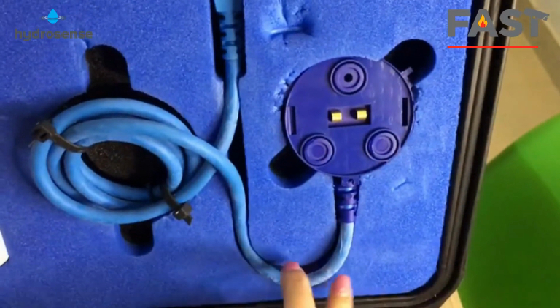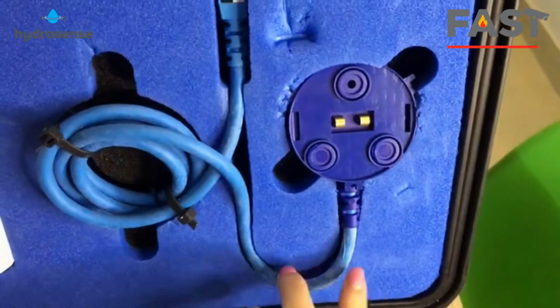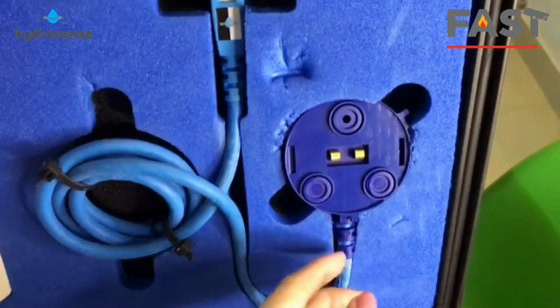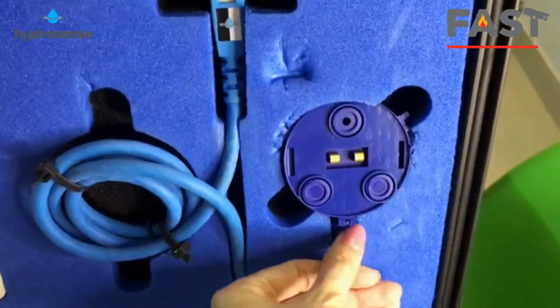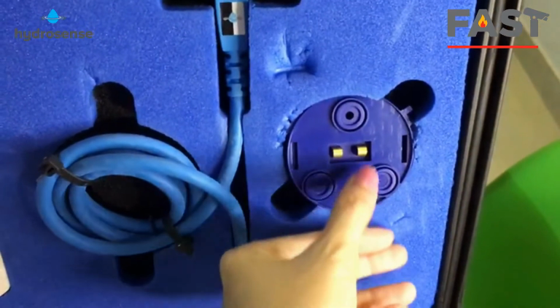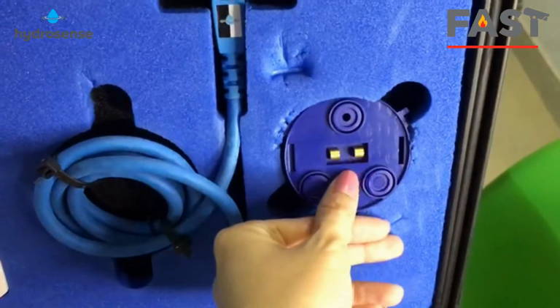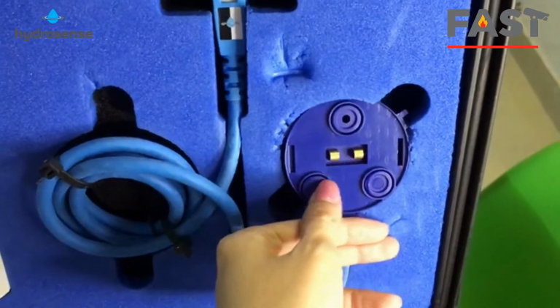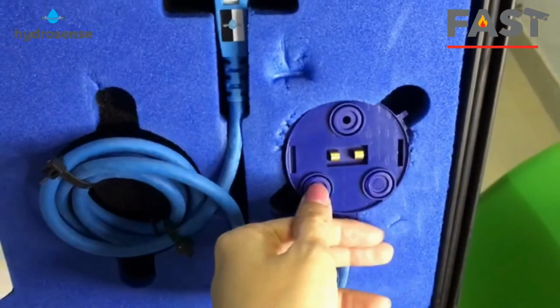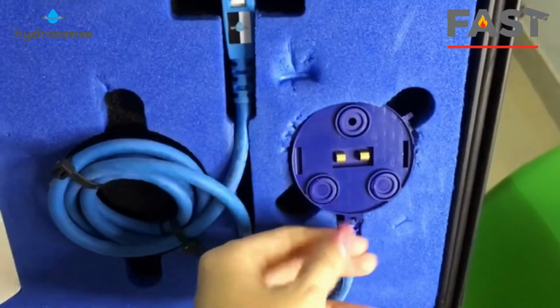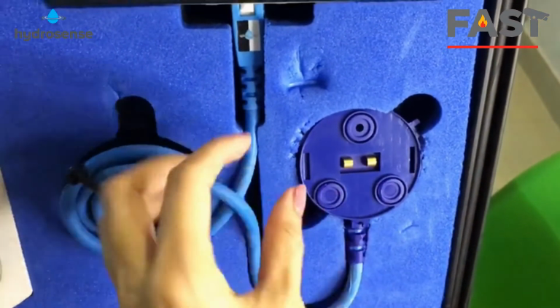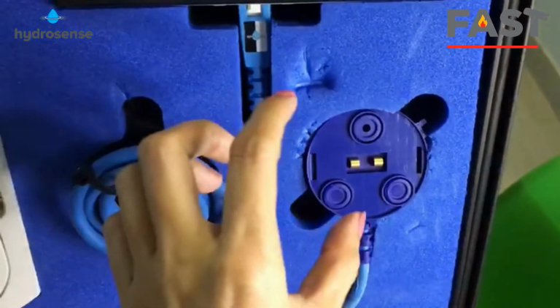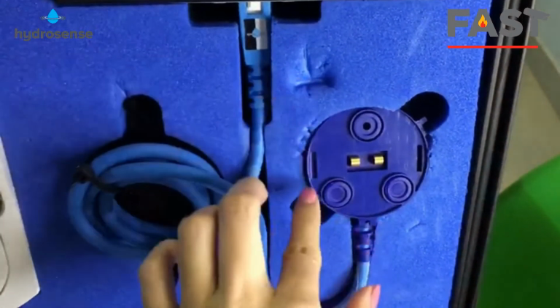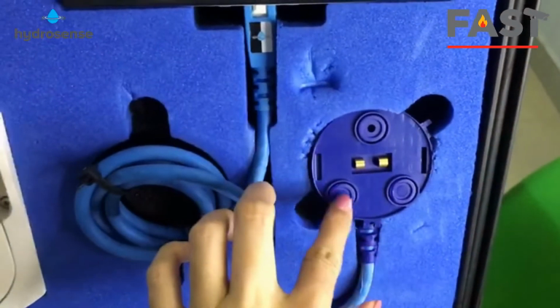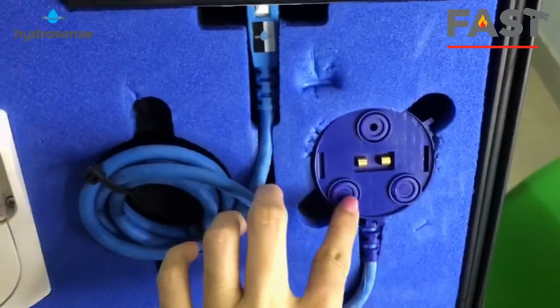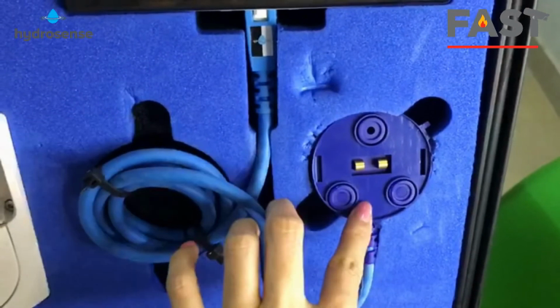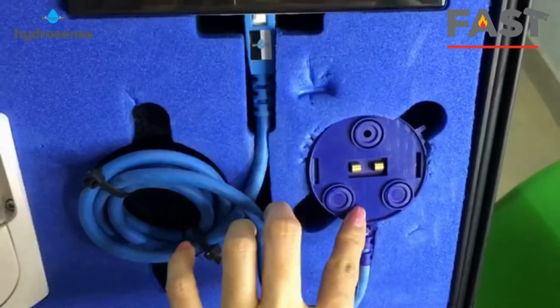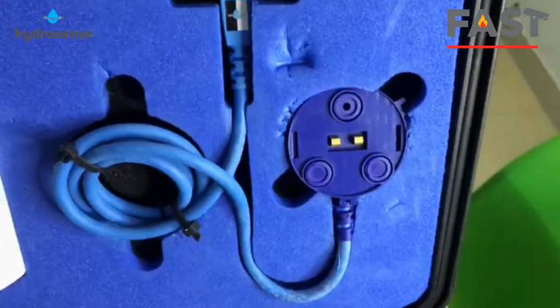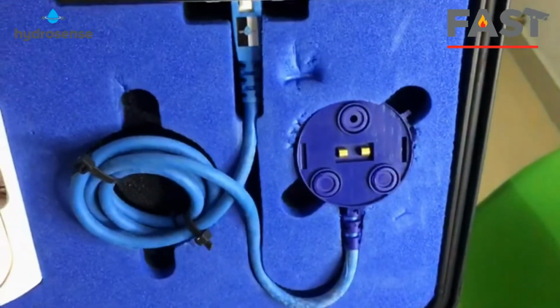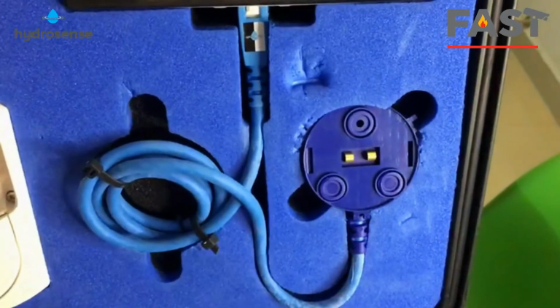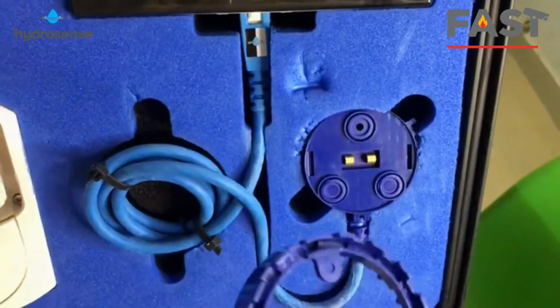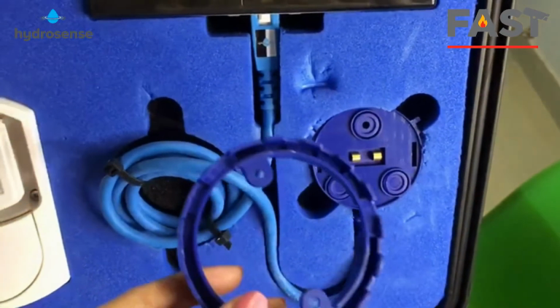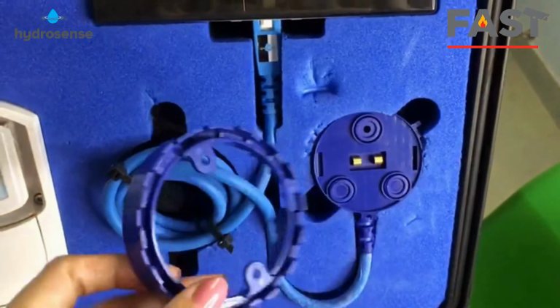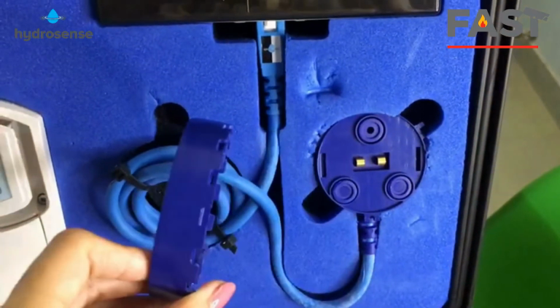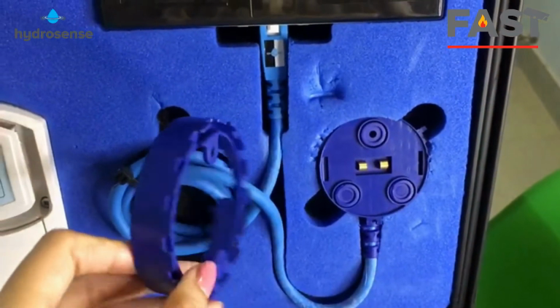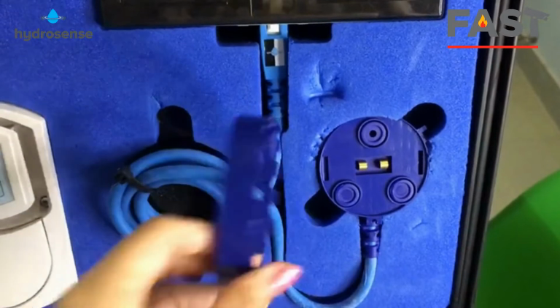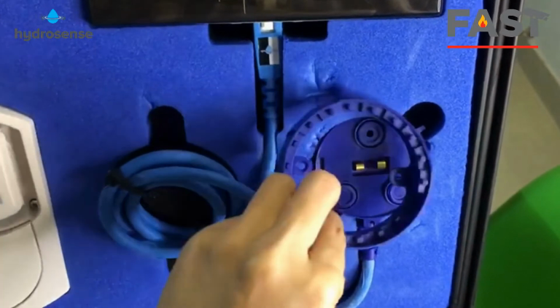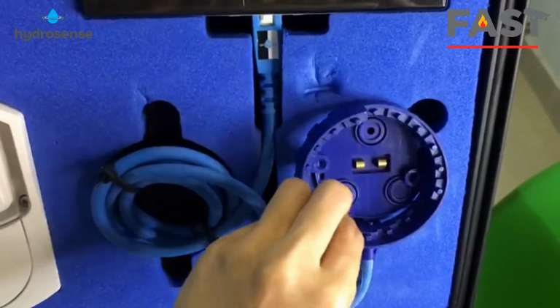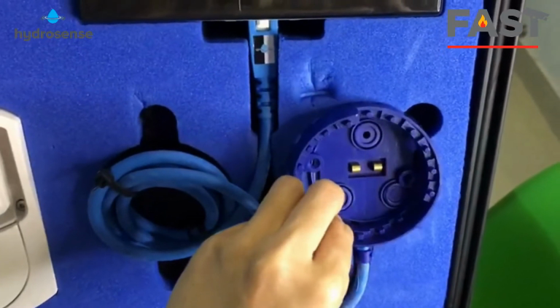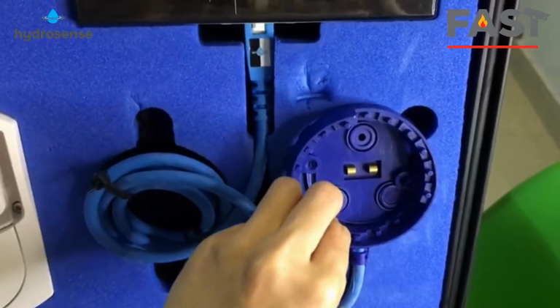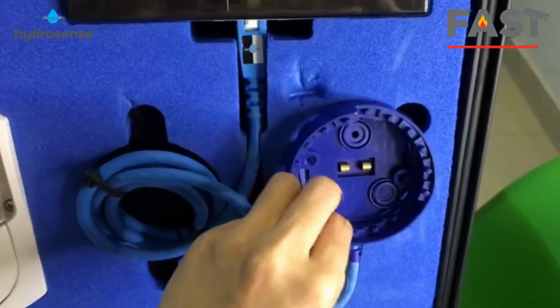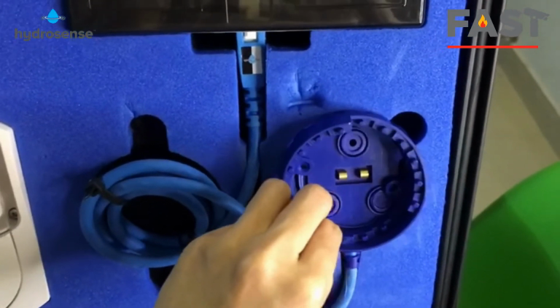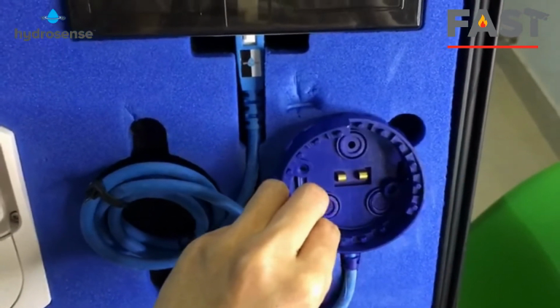Next we will review the HydroBug point detection. It sits on loops of up to 127 devices per loop if you are using the addressable system. It can be fitted with an optional high-attachment kit.